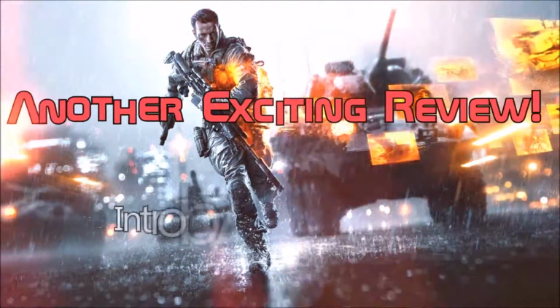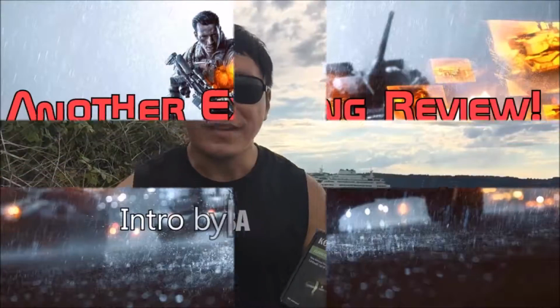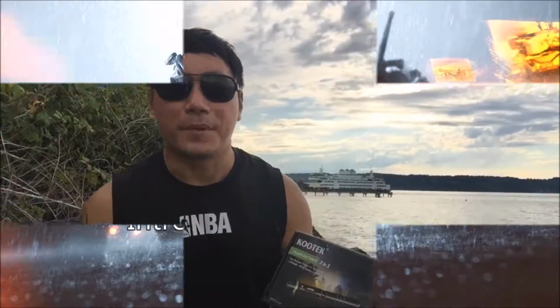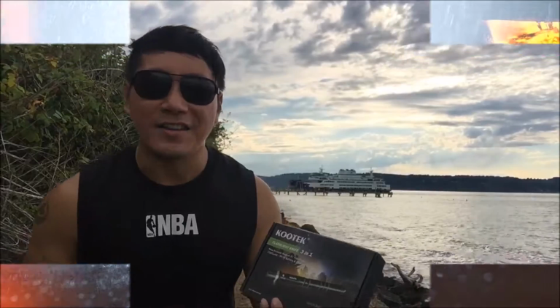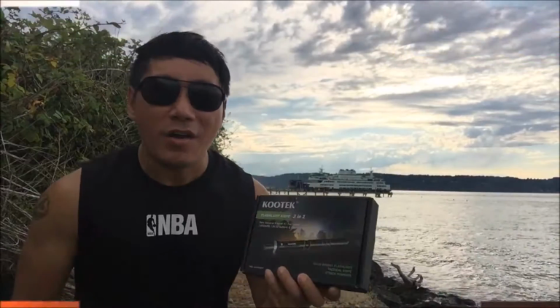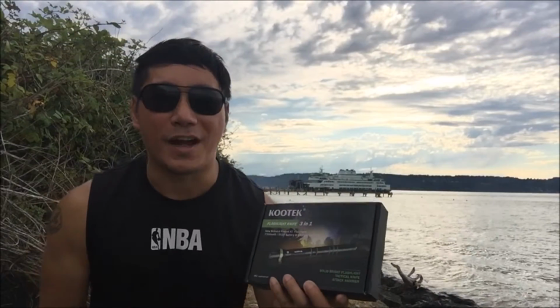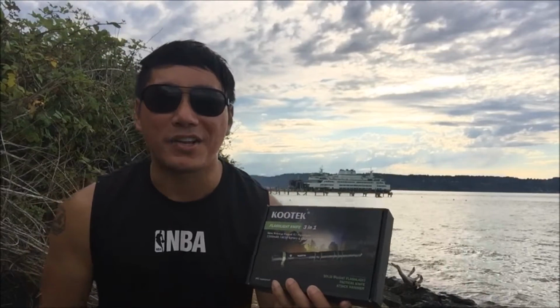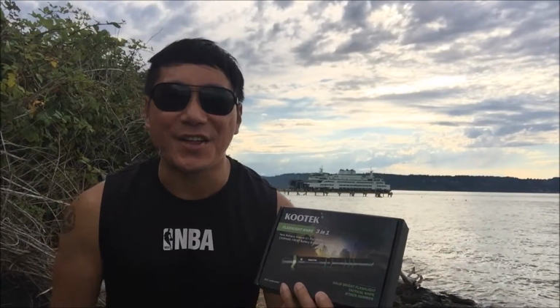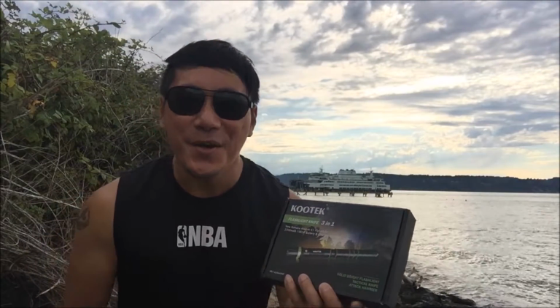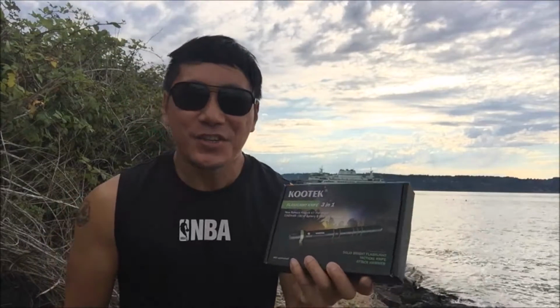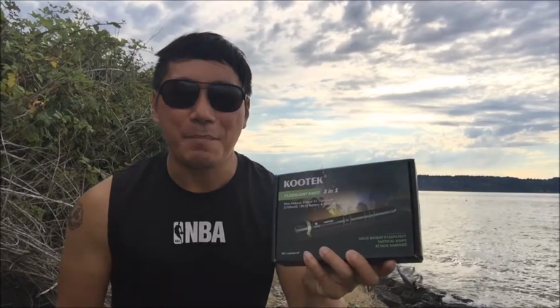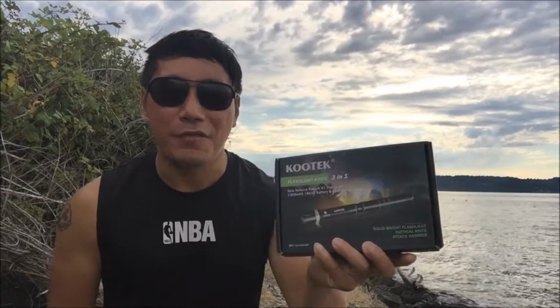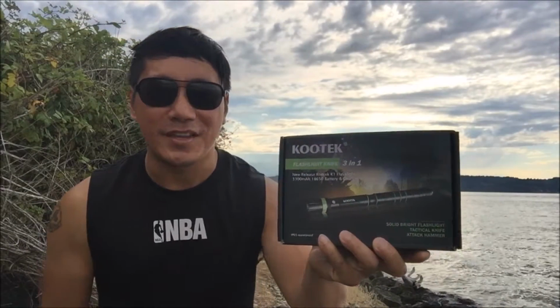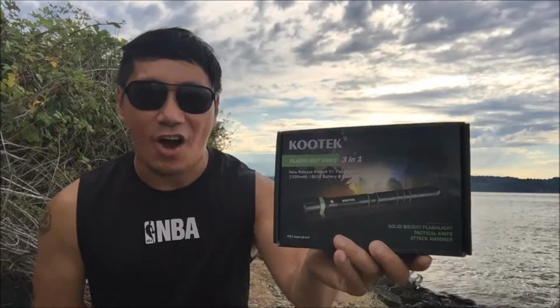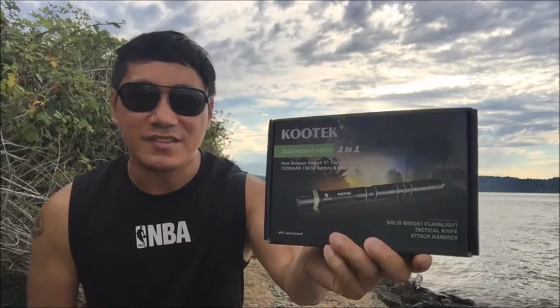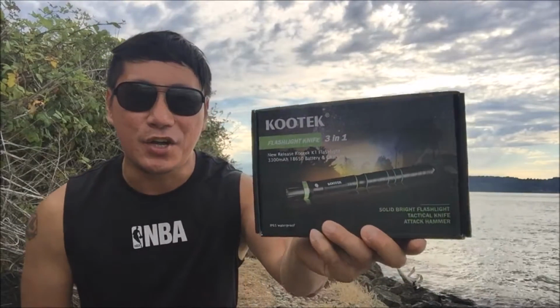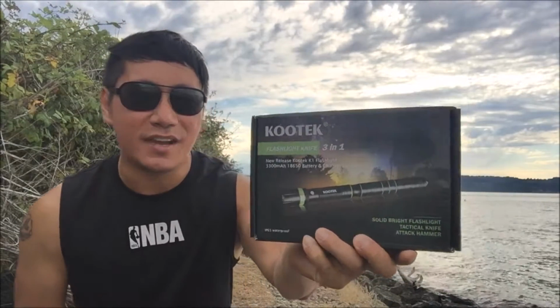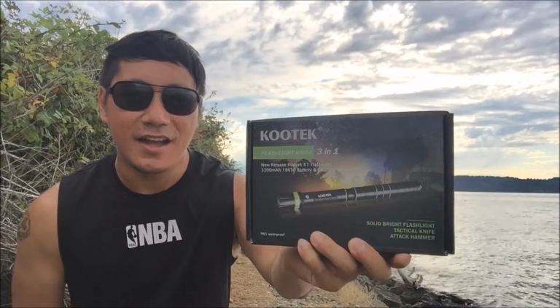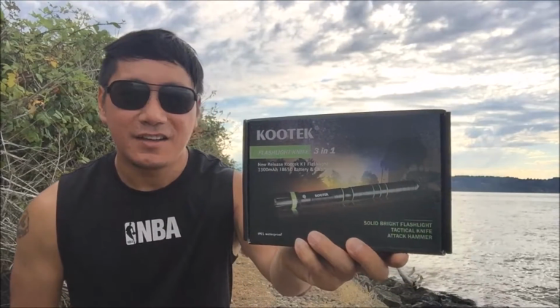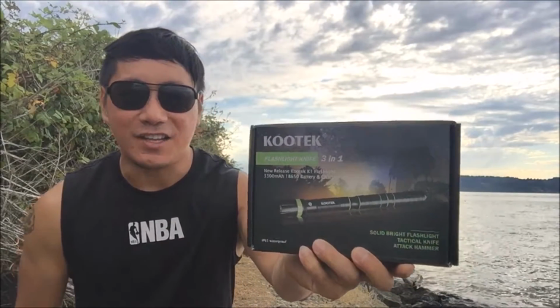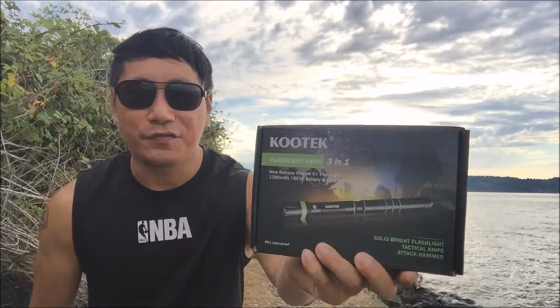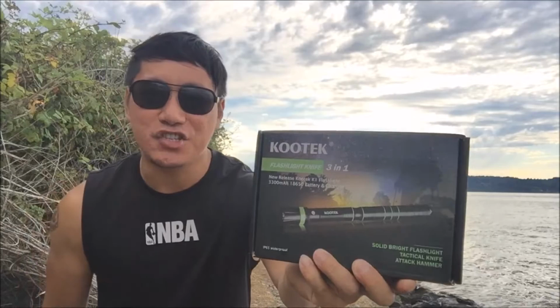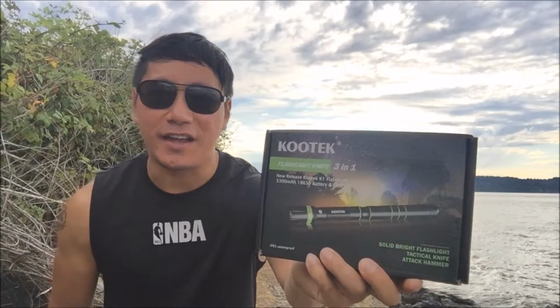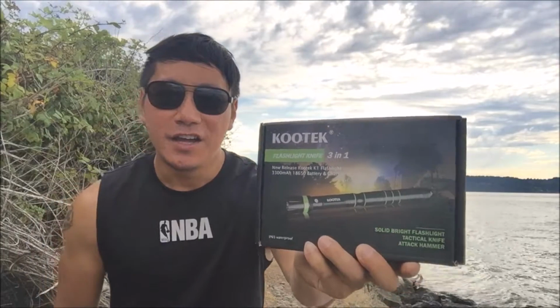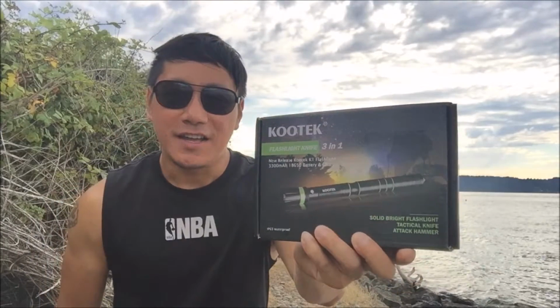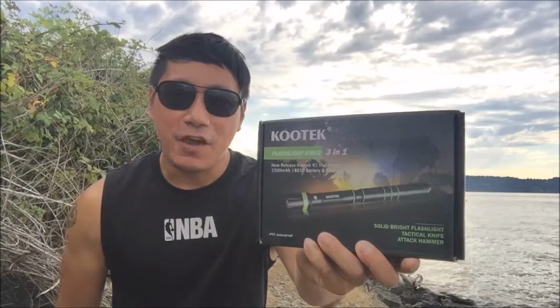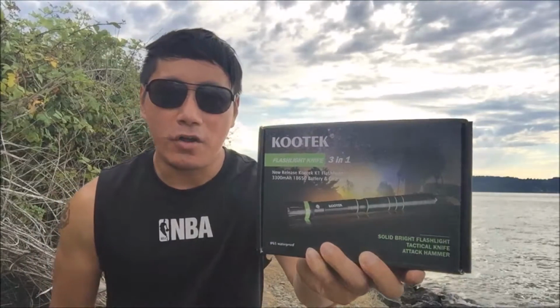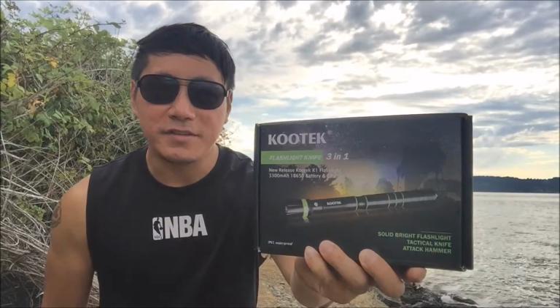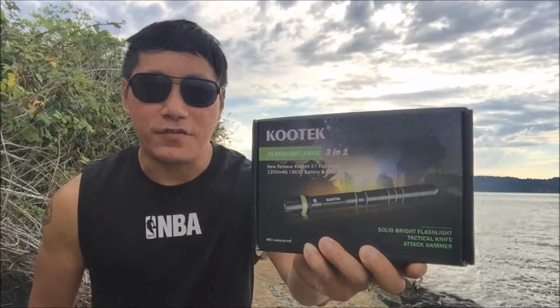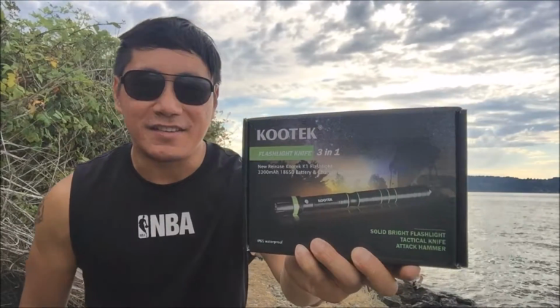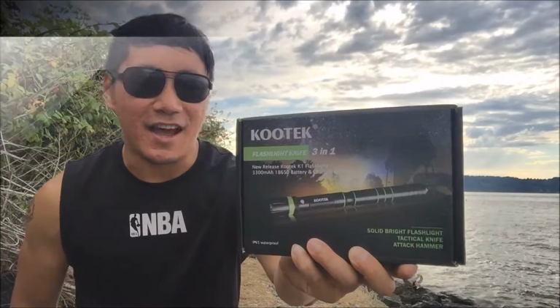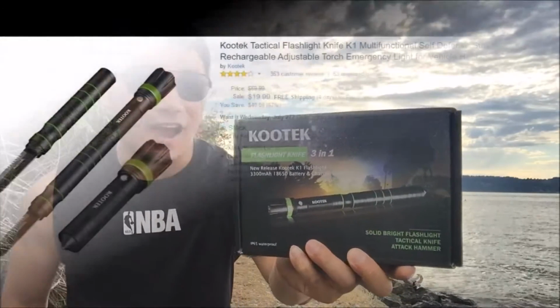What's up guys, welcome back to my channel. Today I'll be reviewing this awesome Kutech tactical flashlight. It's available on Amazon from $19.99.